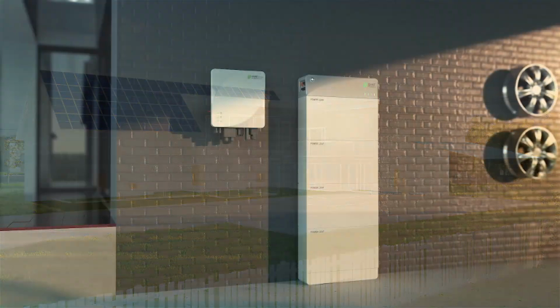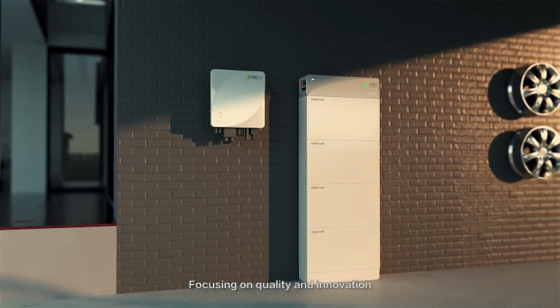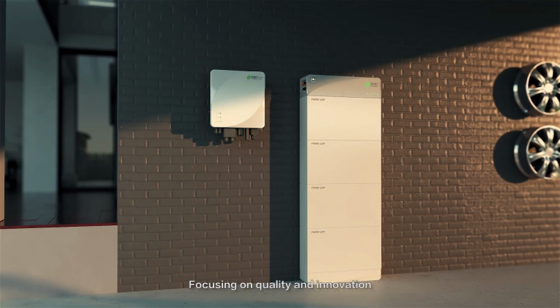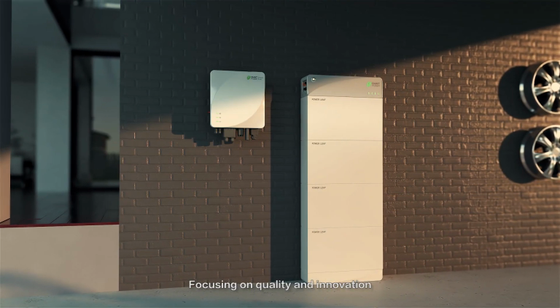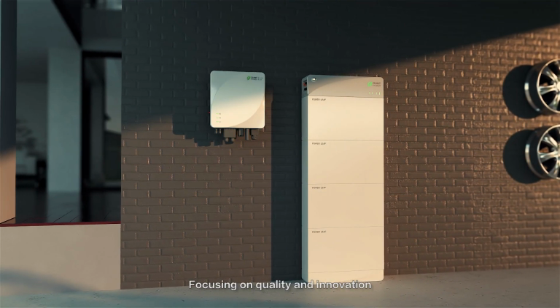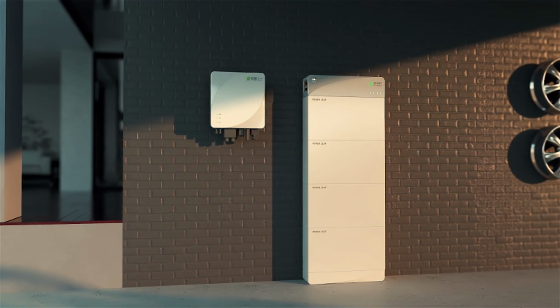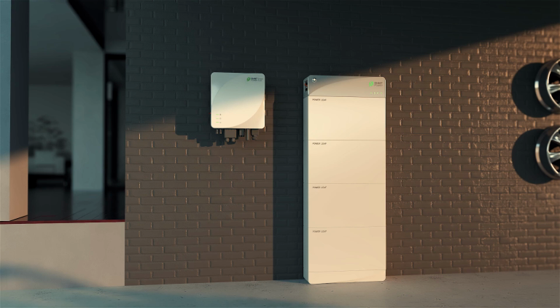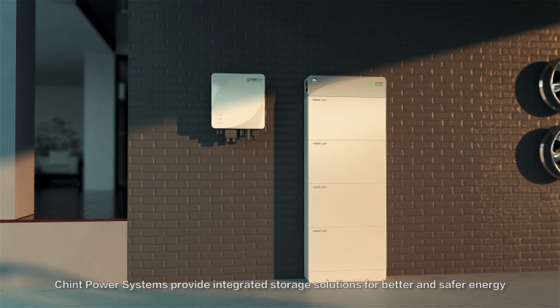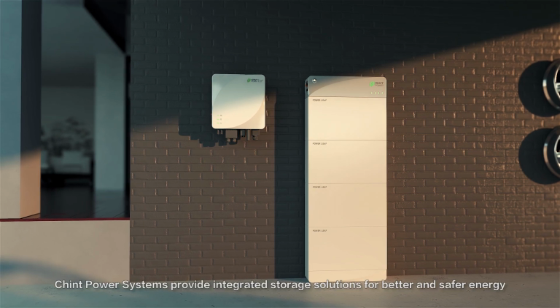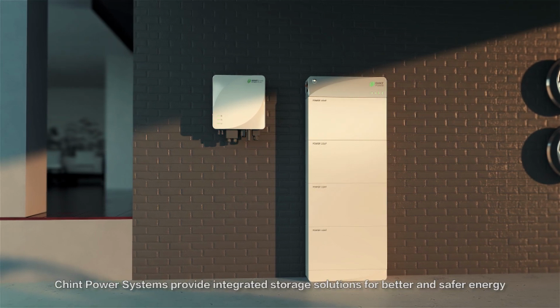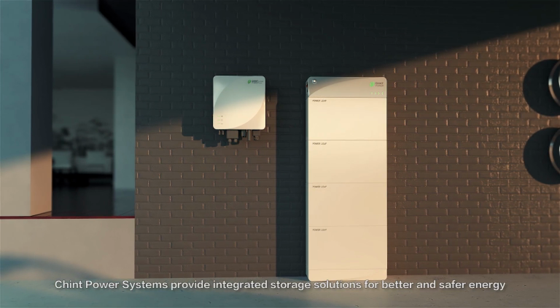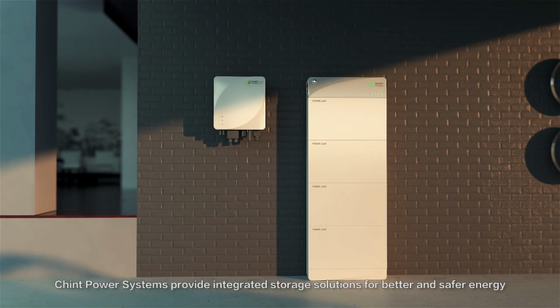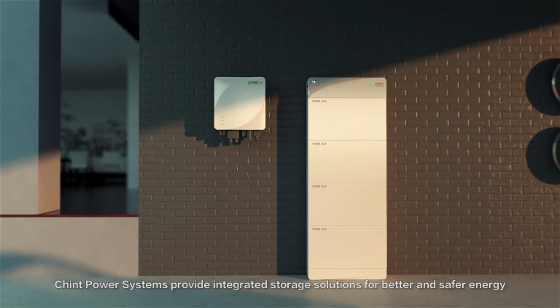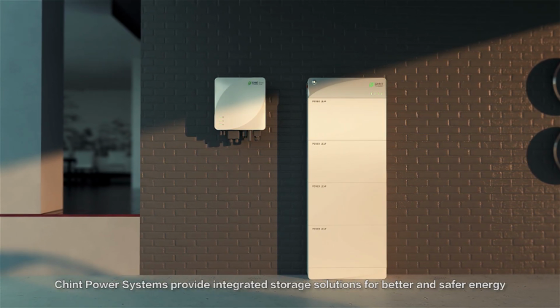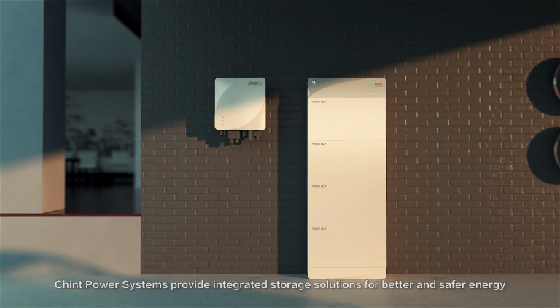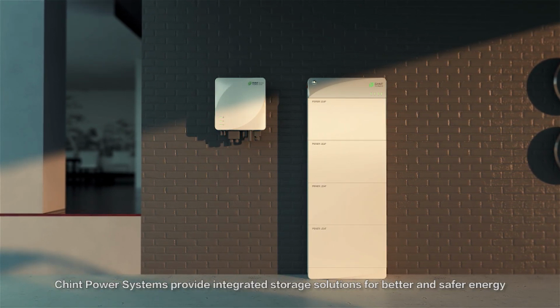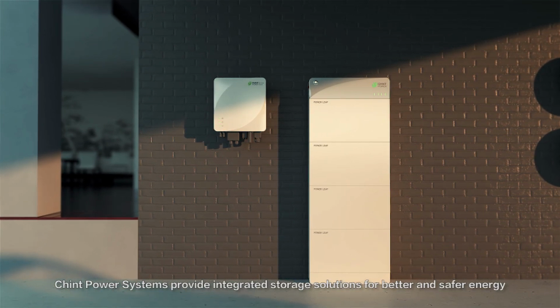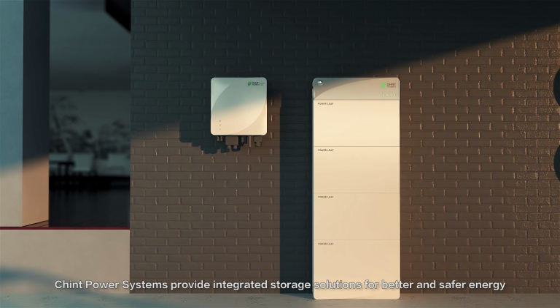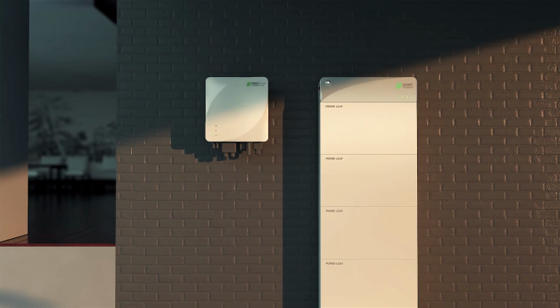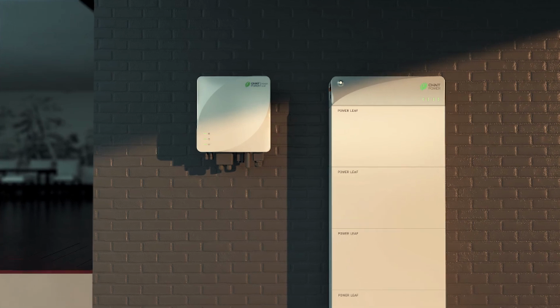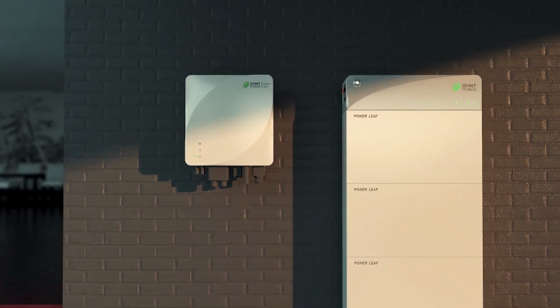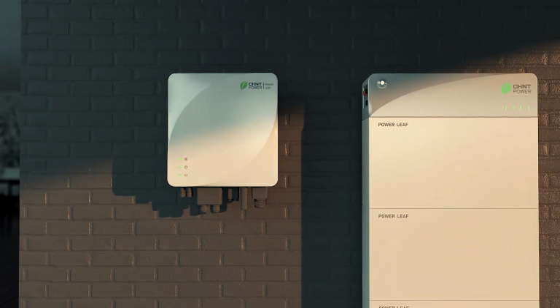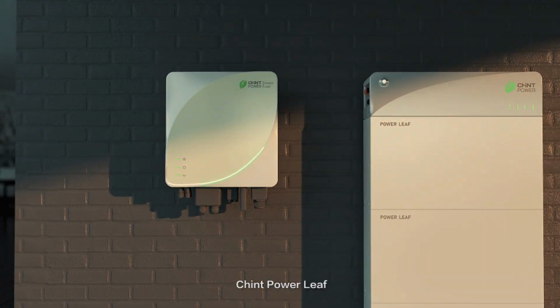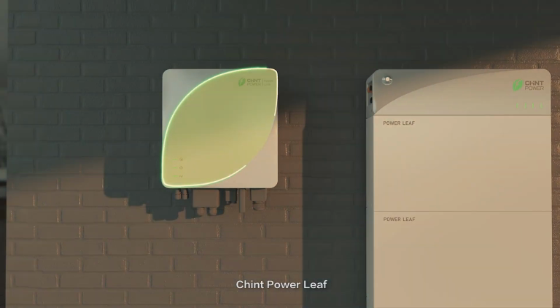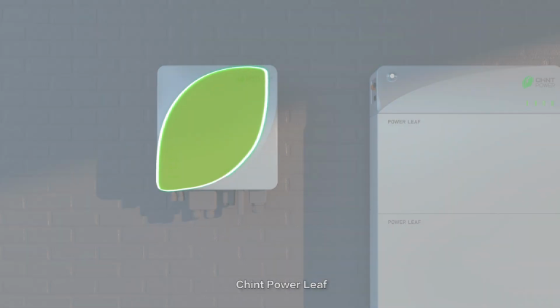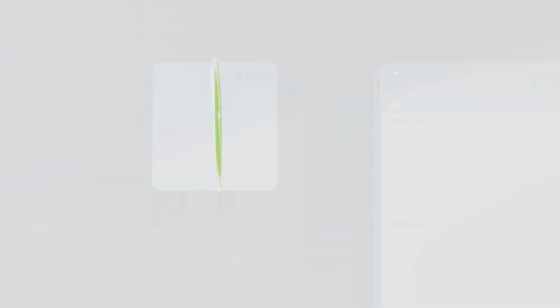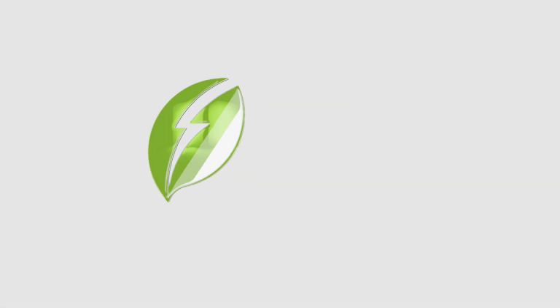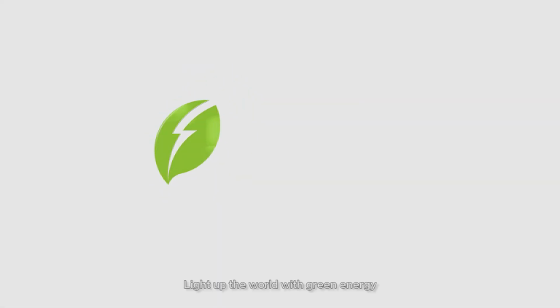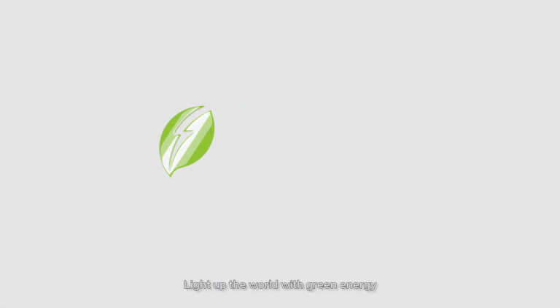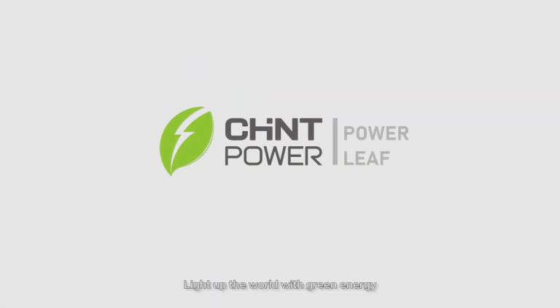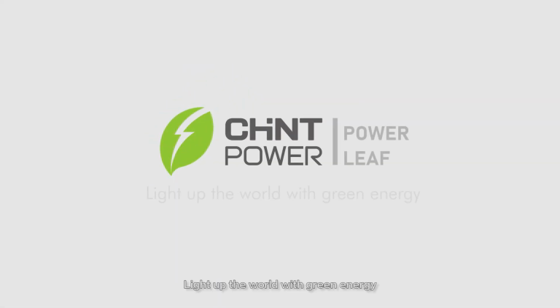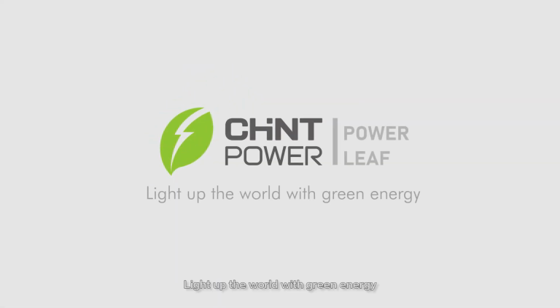Focusing on quality and innovation, Chint Power Systems provides integrated storage solutions for better and safer energy. Chint Powerleaf — light up the world with green energy.